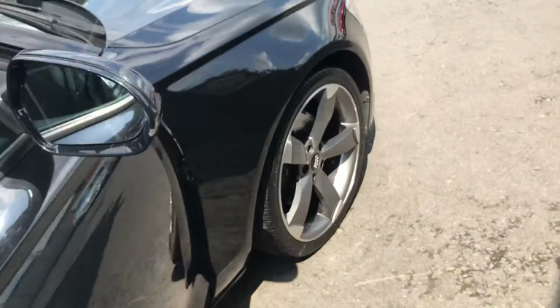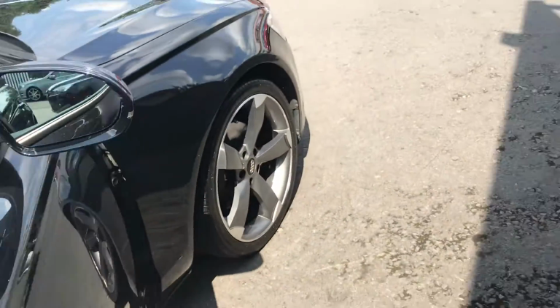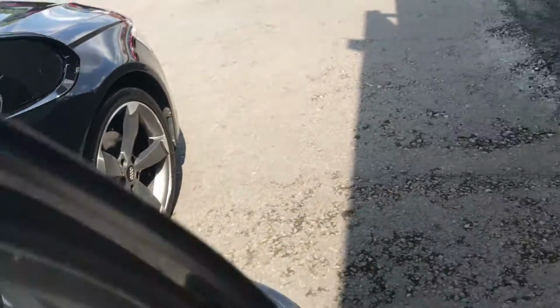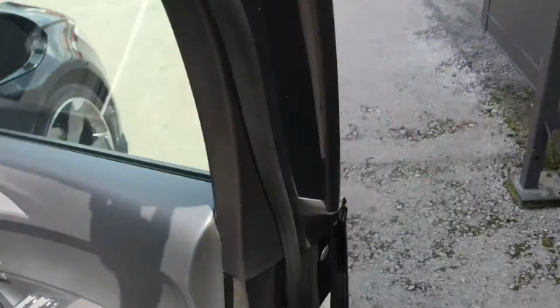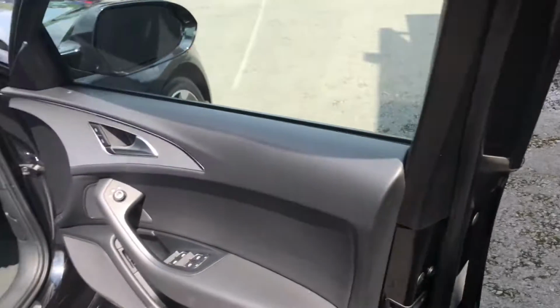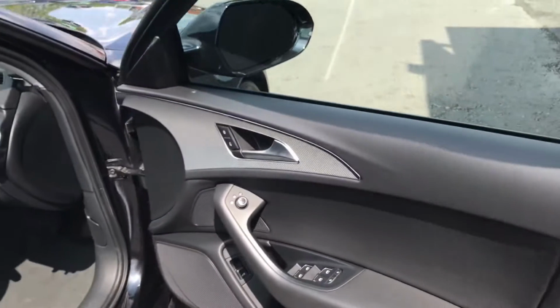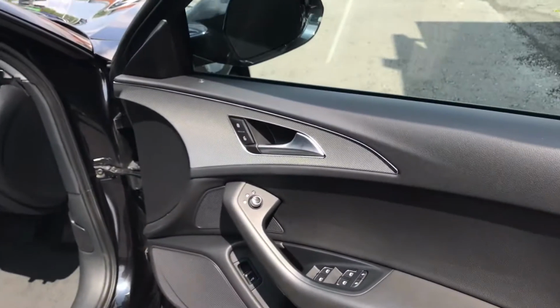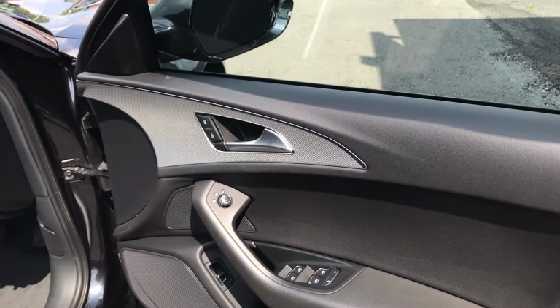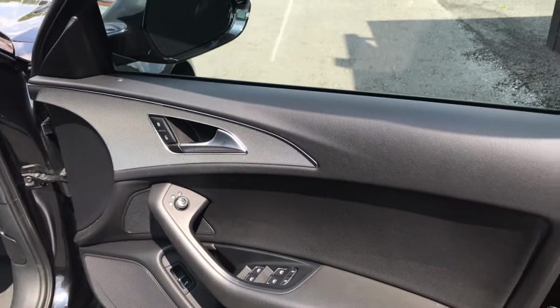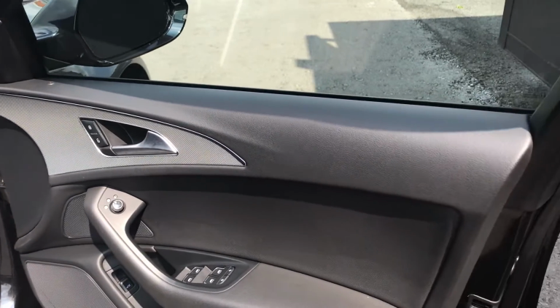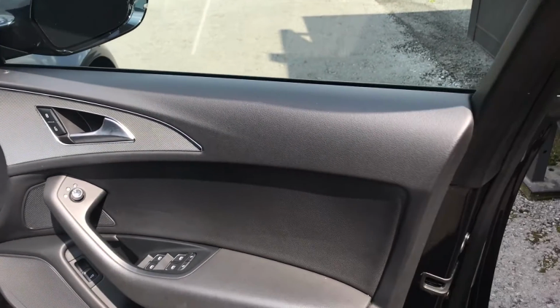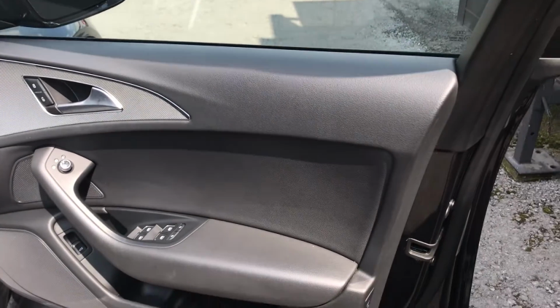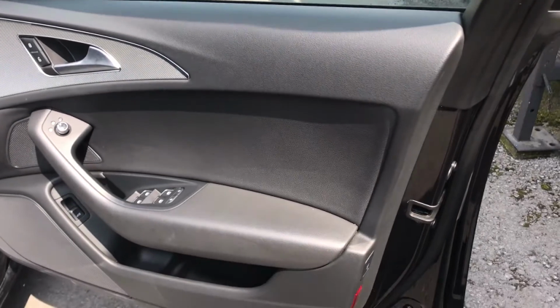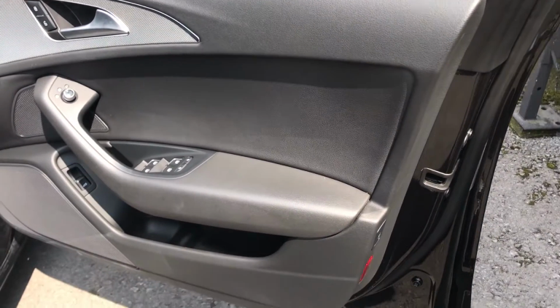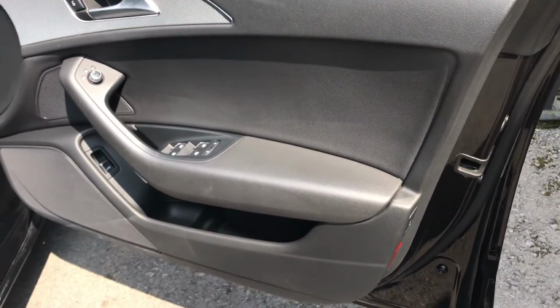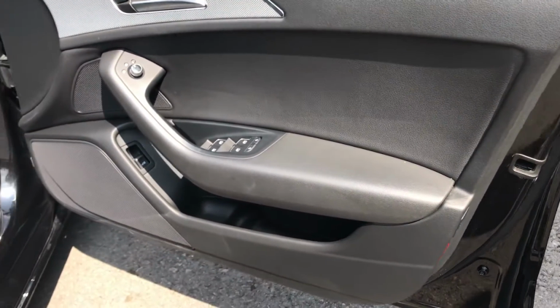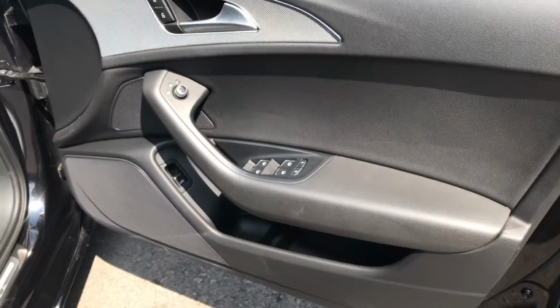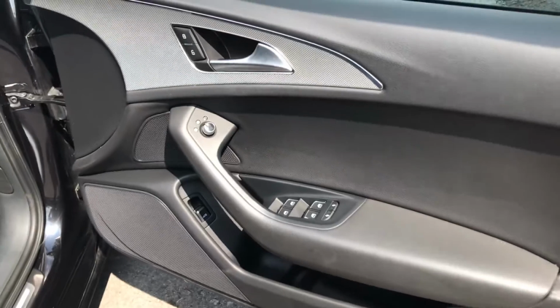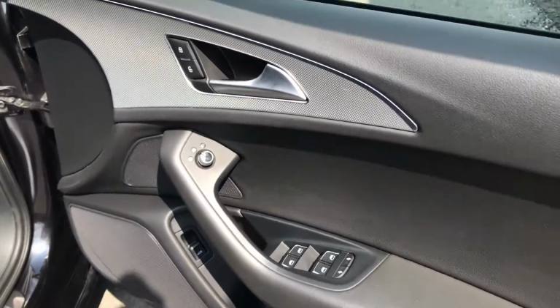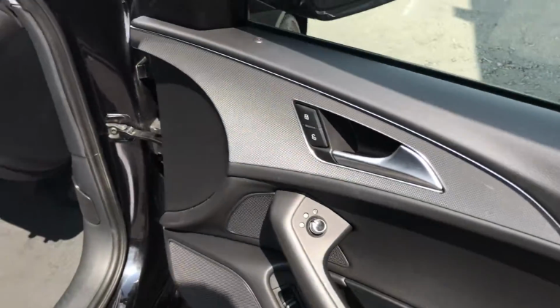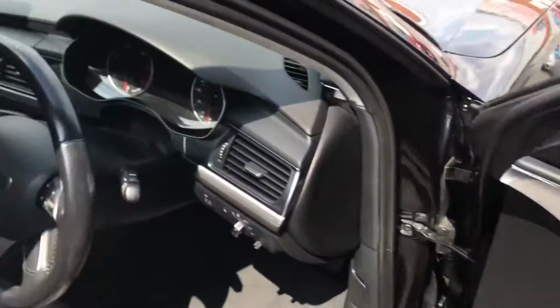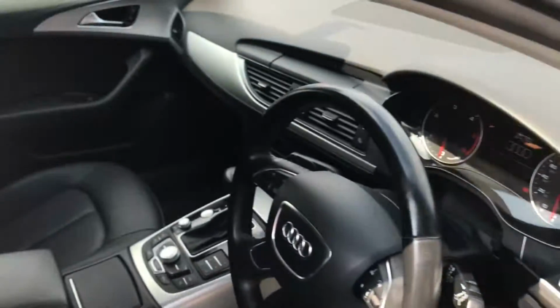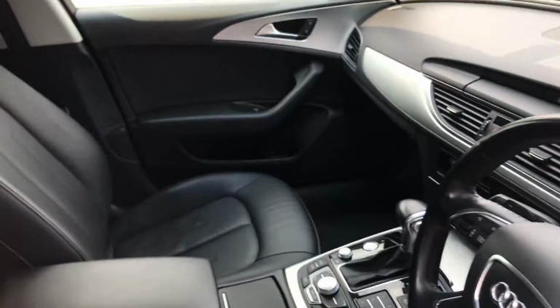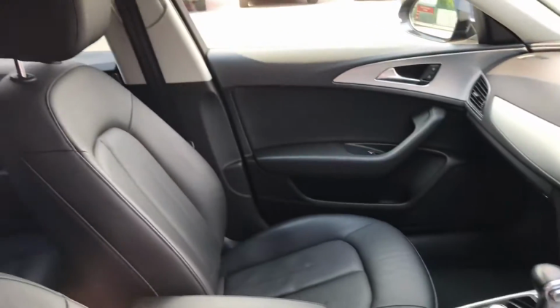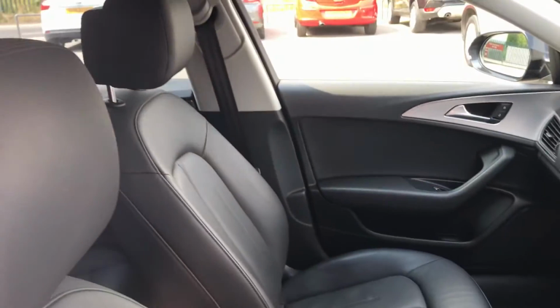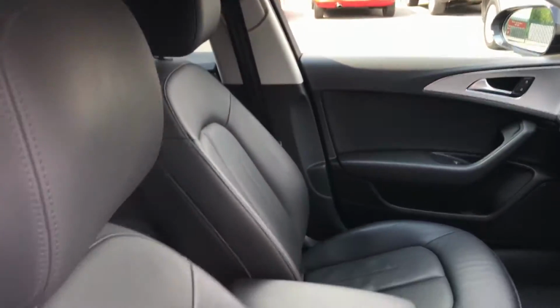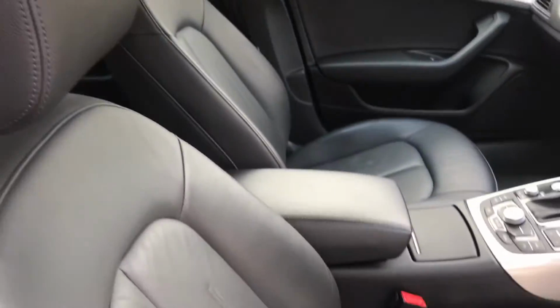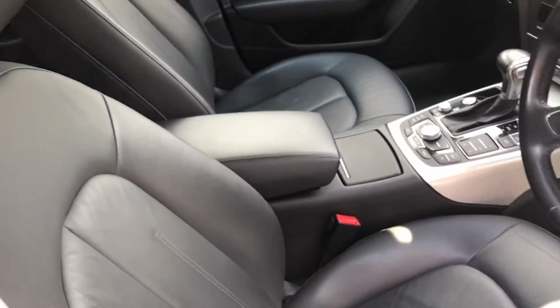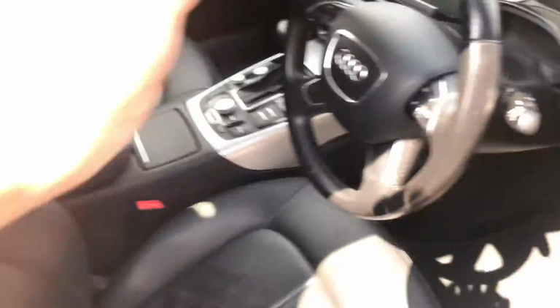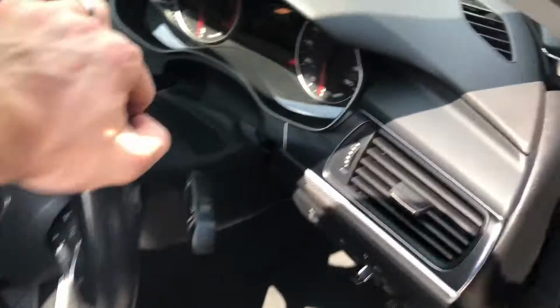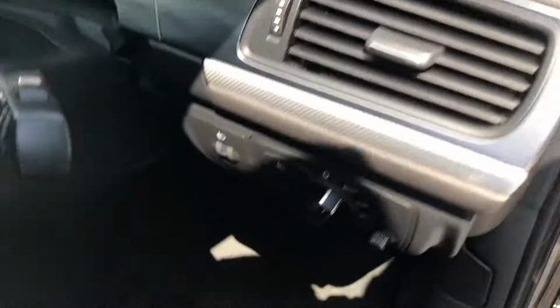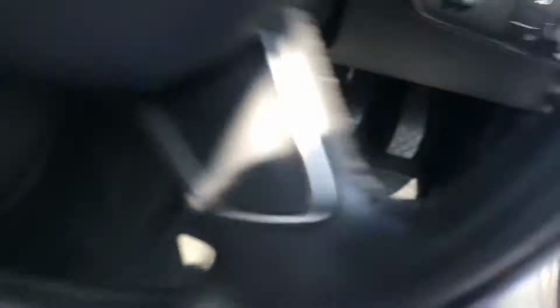Inside the vehicle is equally as impressive. The driver side door card is in great condition with front and rear electric windows and electric wing mirrors. We've got a full black leather interior. Let's jump in the car.